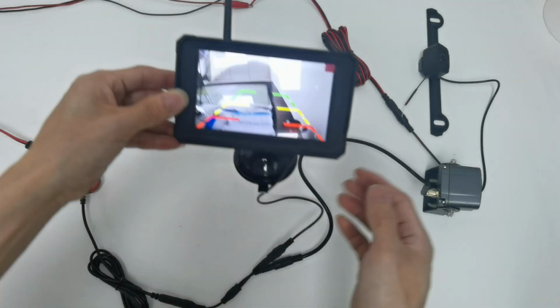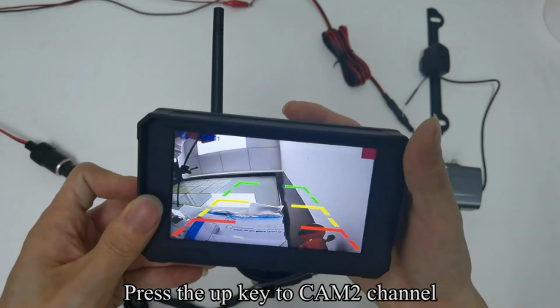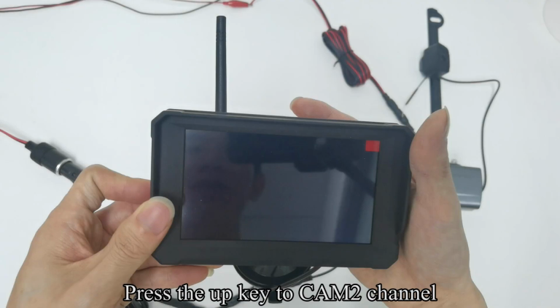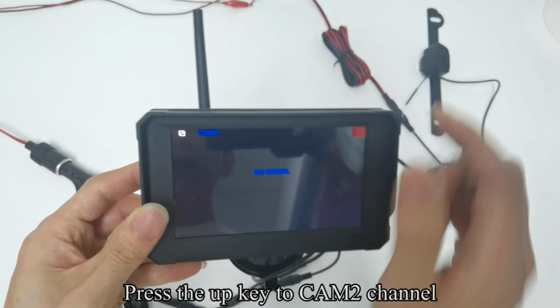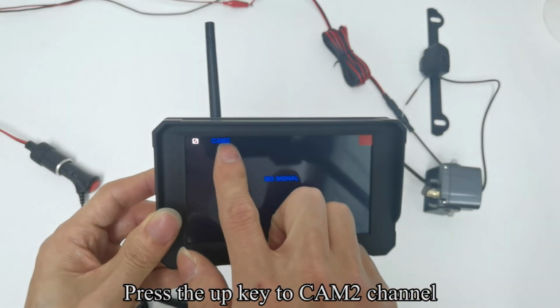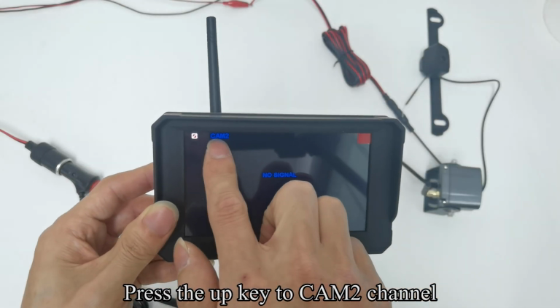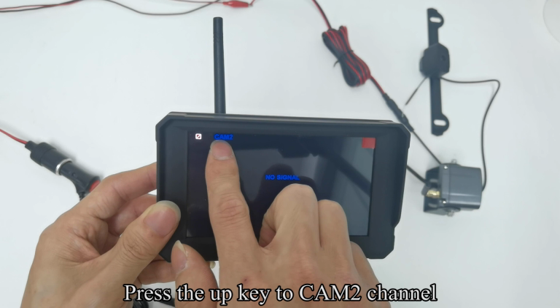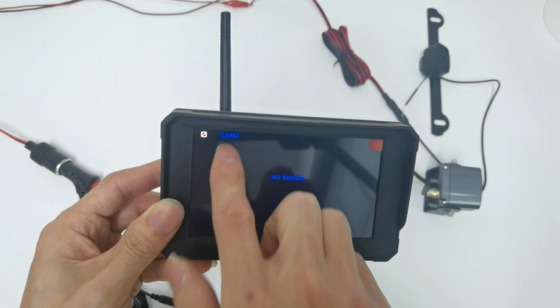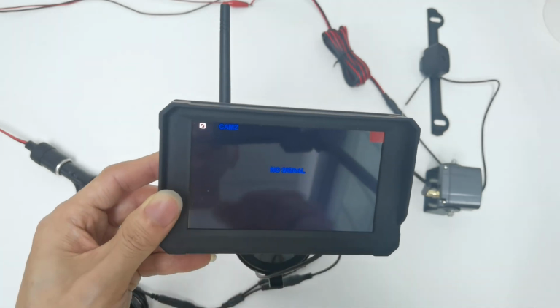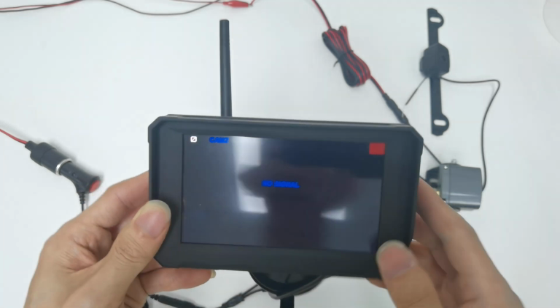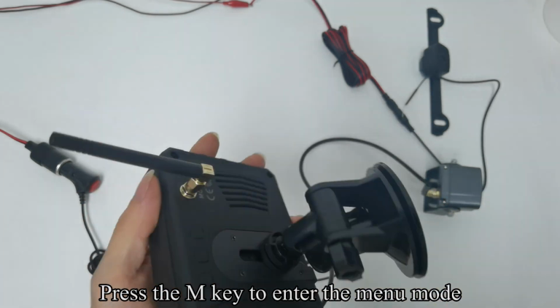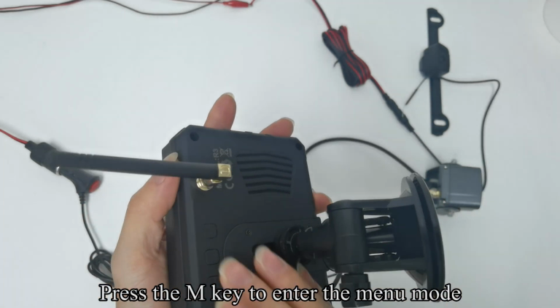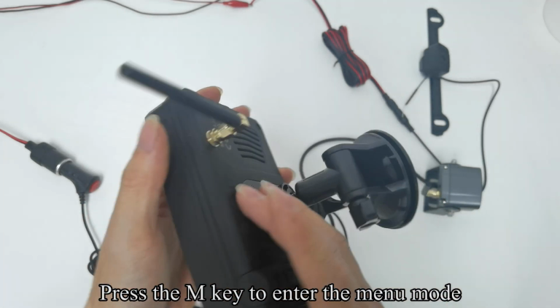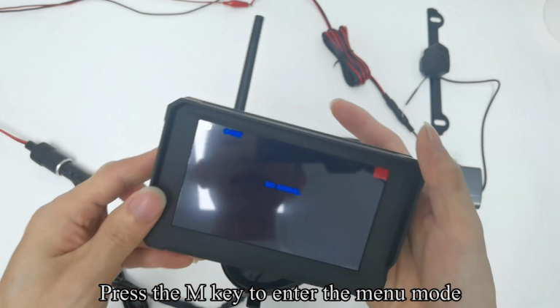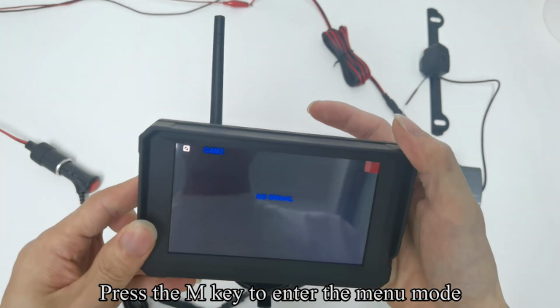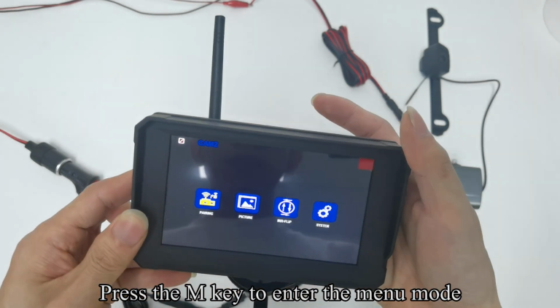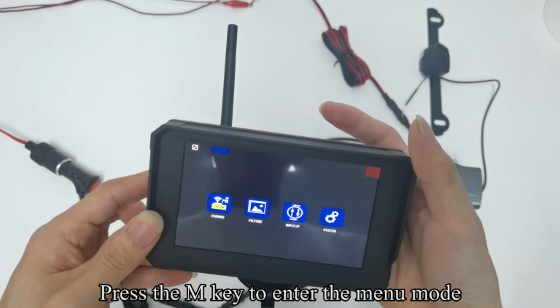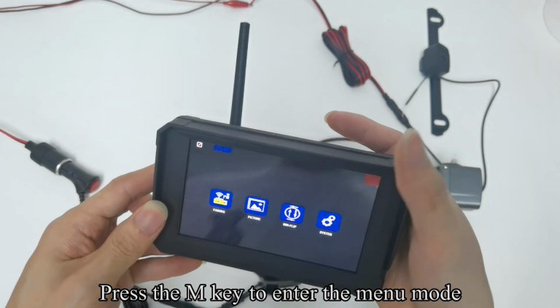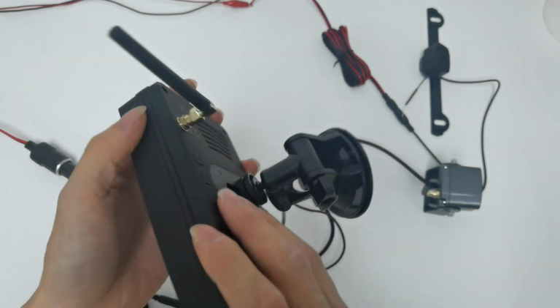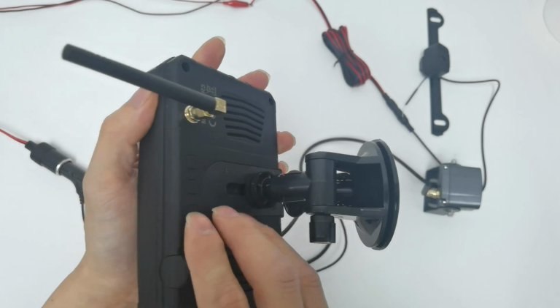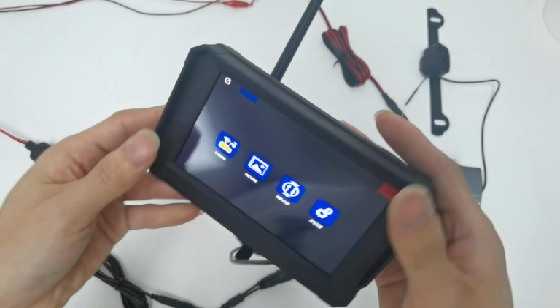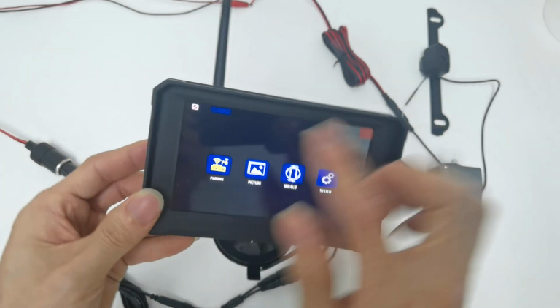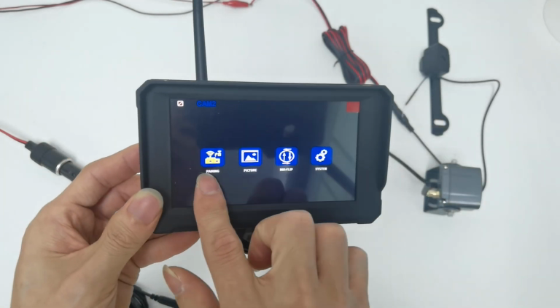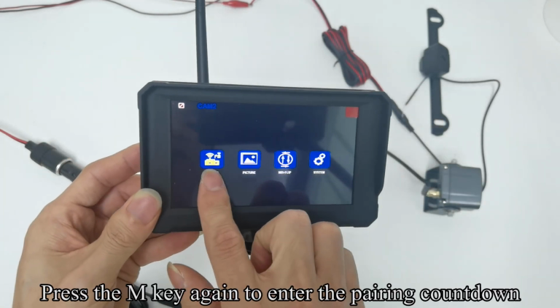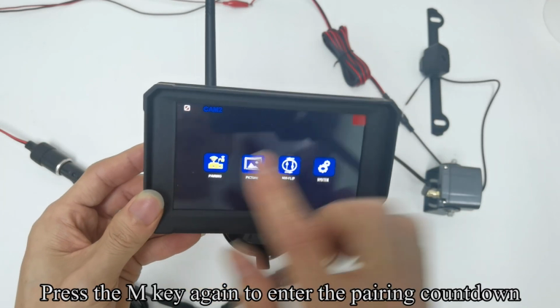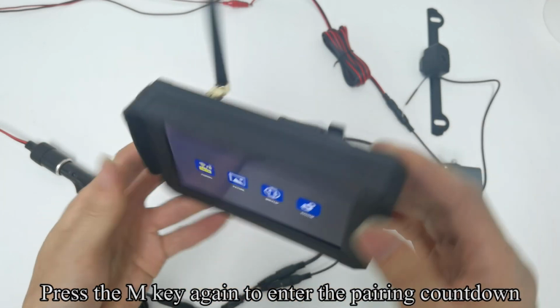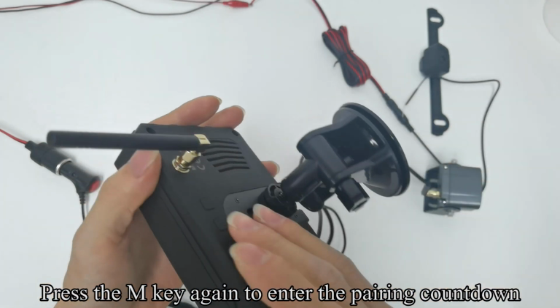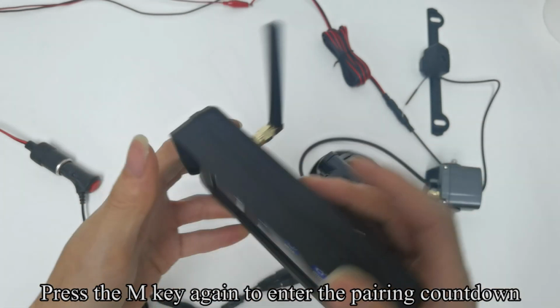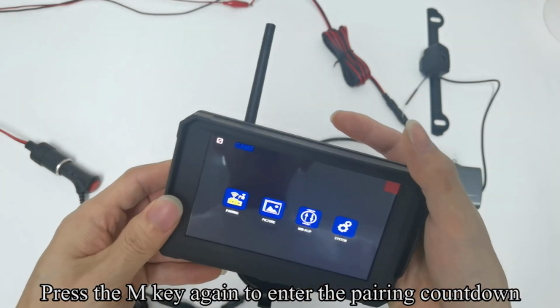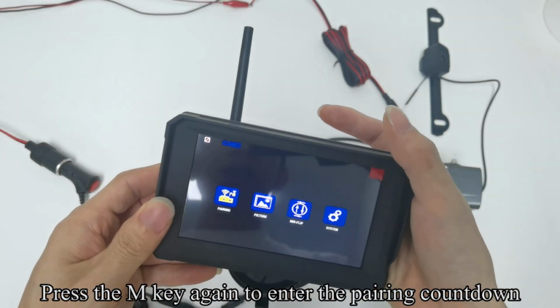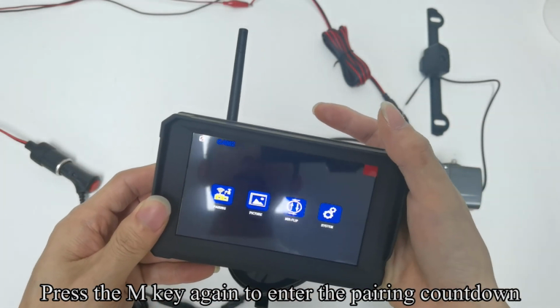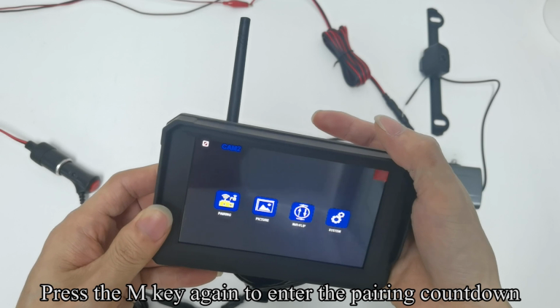Press the UP key to switch to the CAM2 channel. Press the M key to enter the menu mode. Press the M key again to enter the pairing countdown.